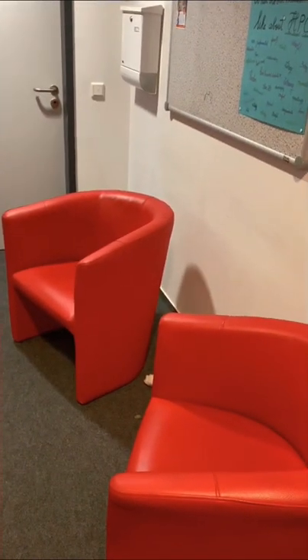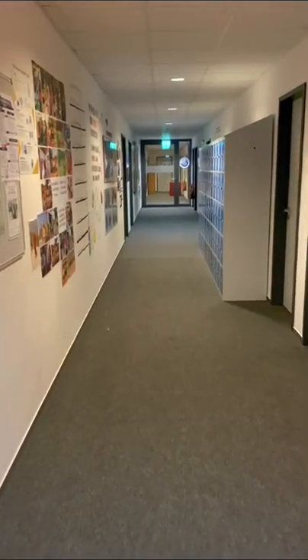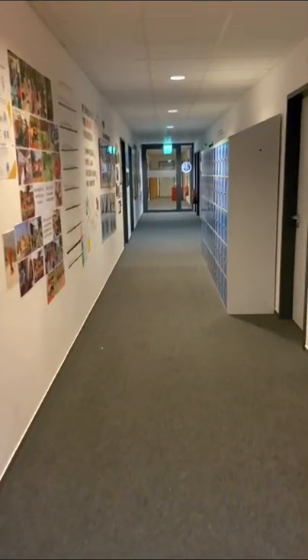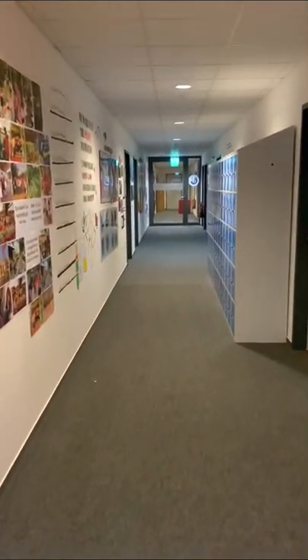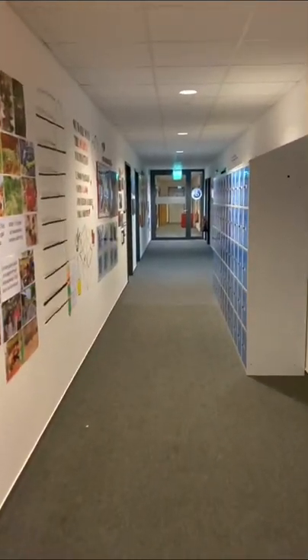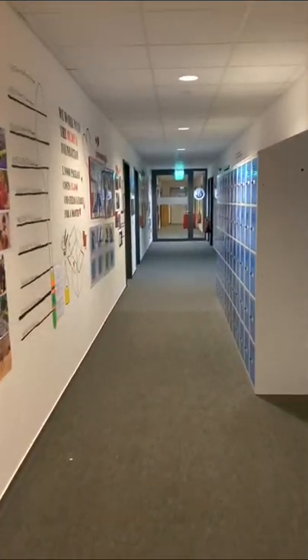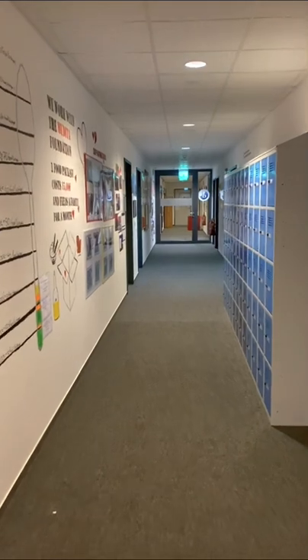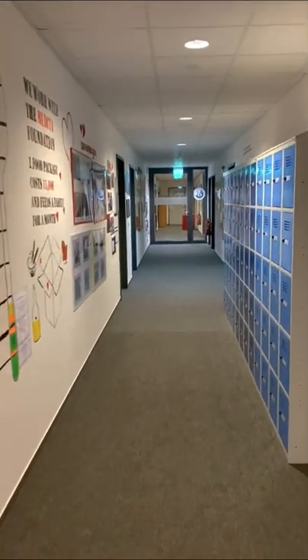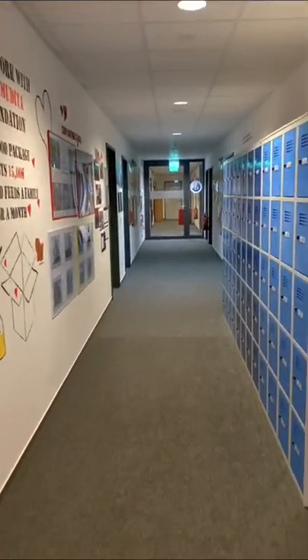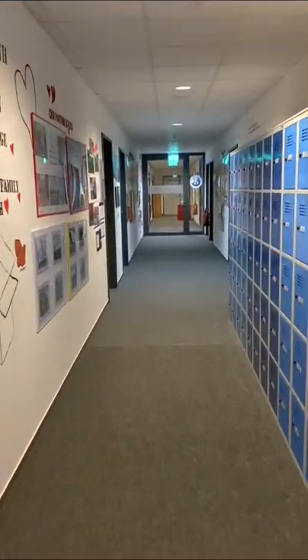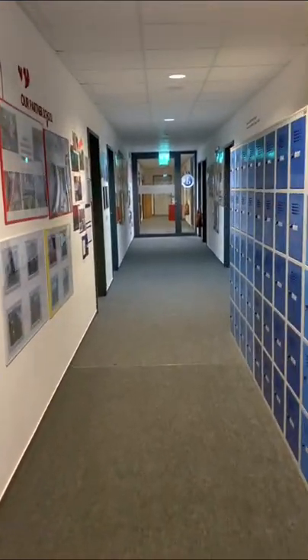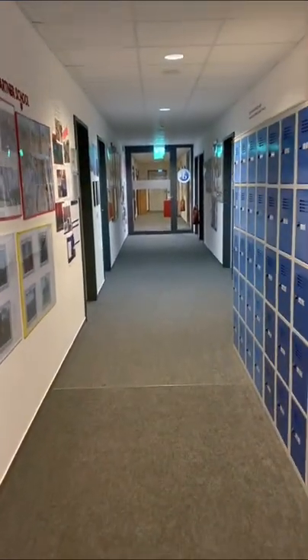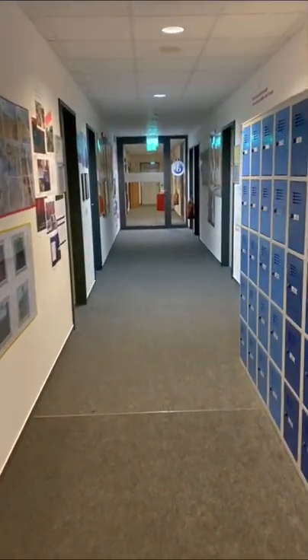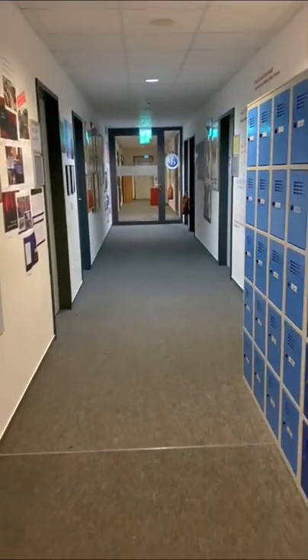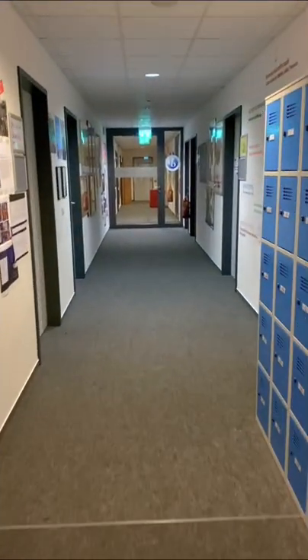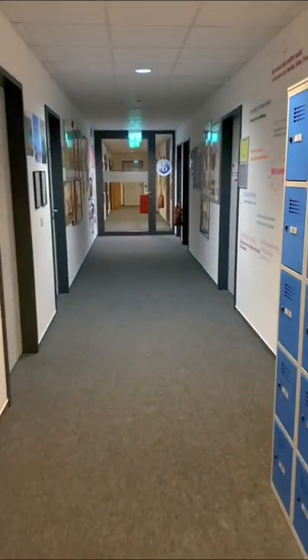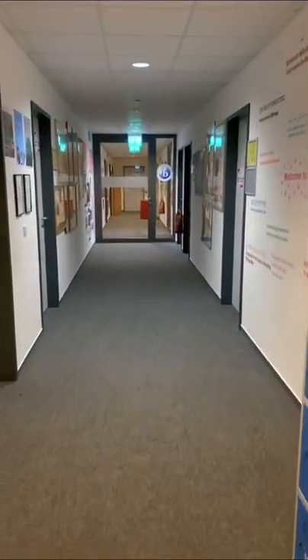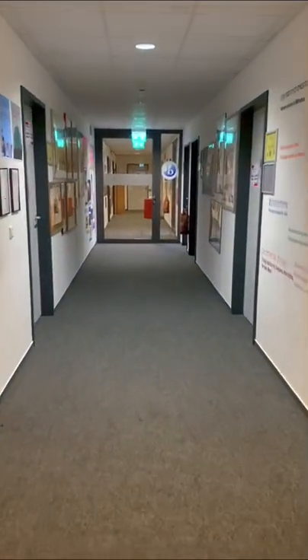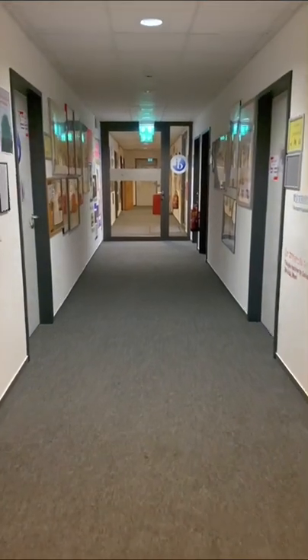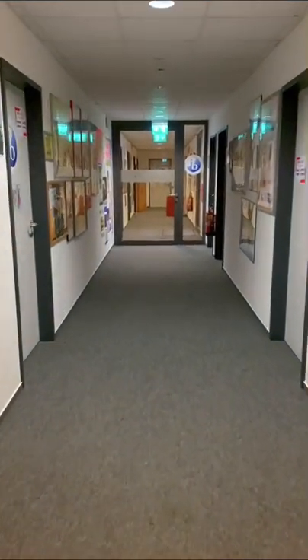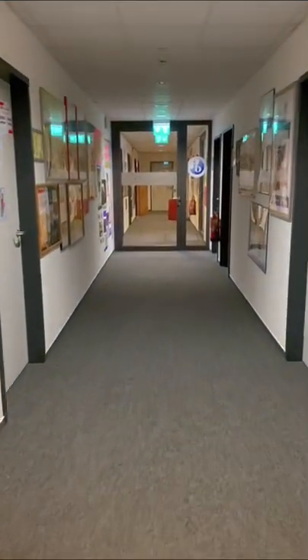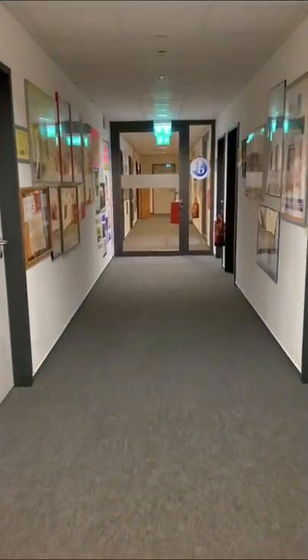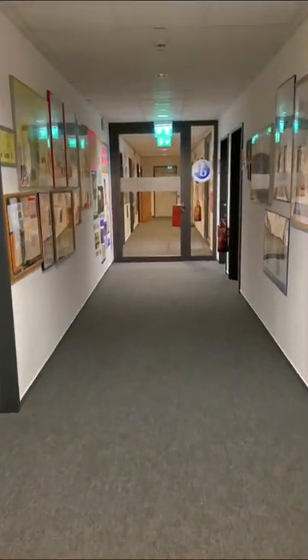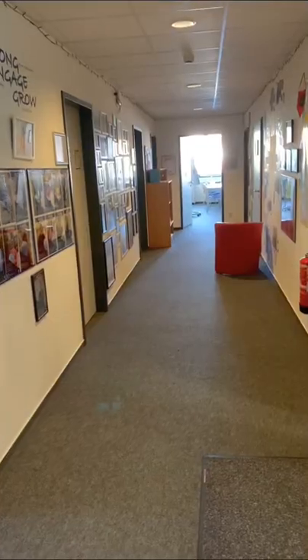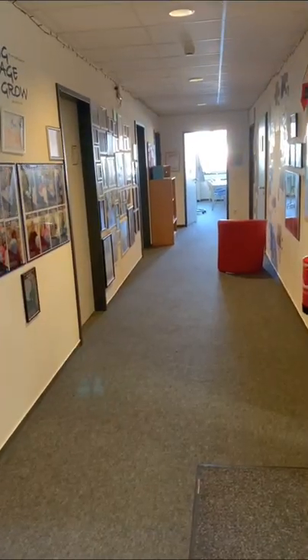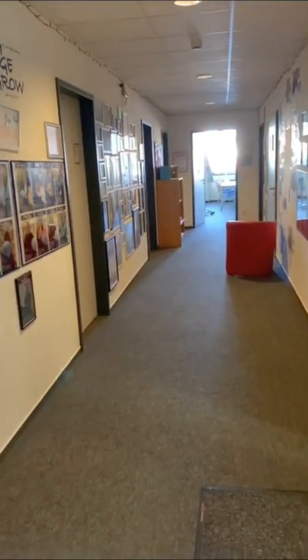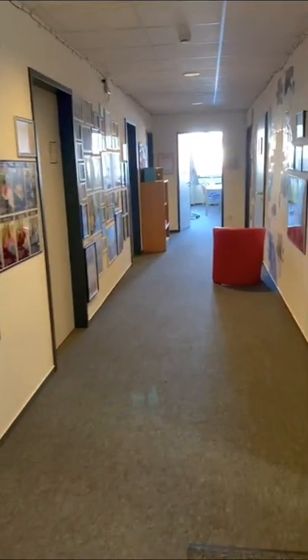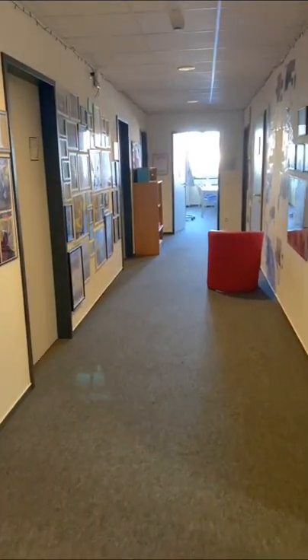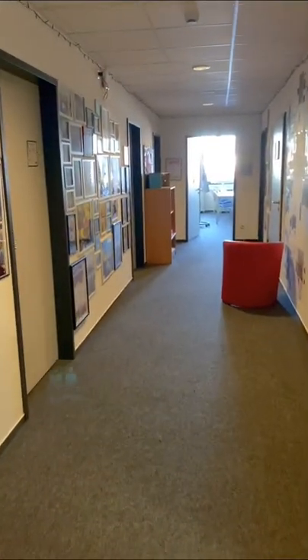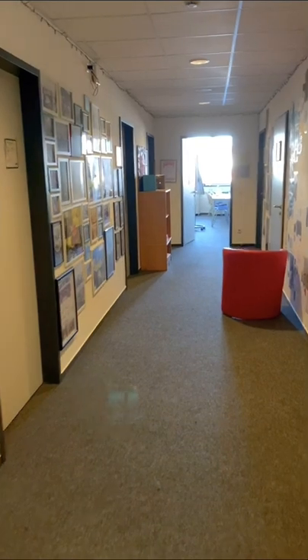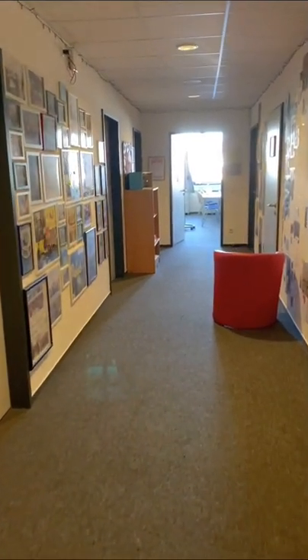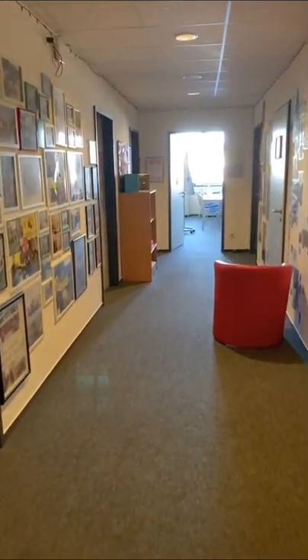We share the hallway with another school. There we also find the lockers. In the back hallway is the administration and the principal's office.